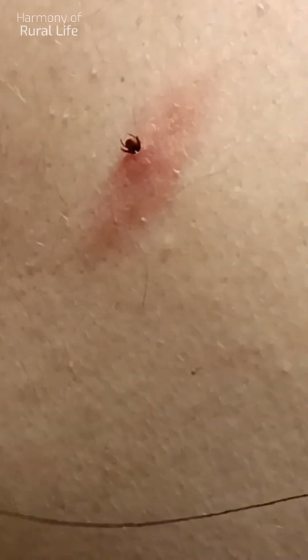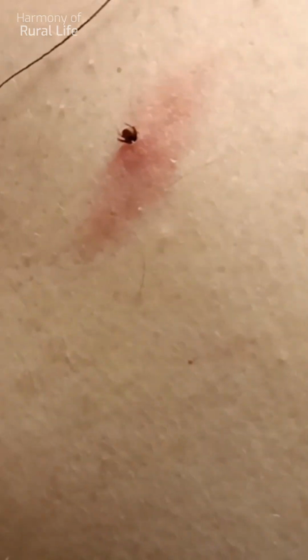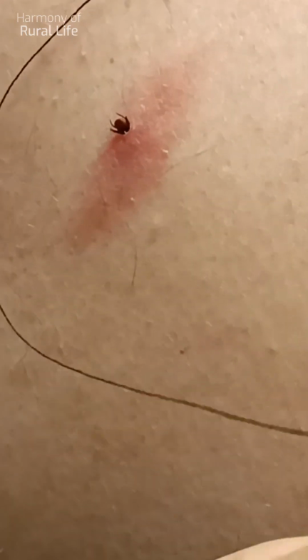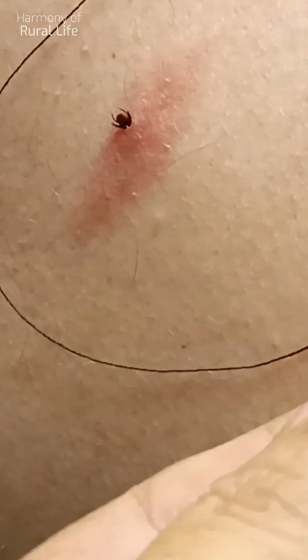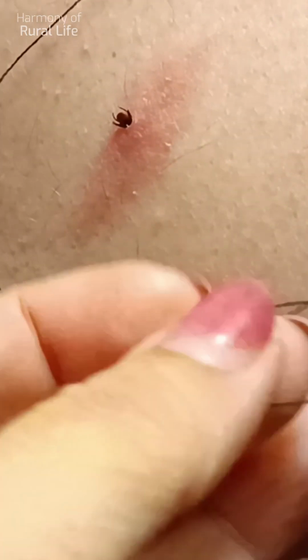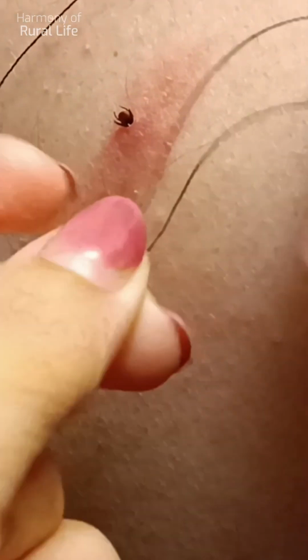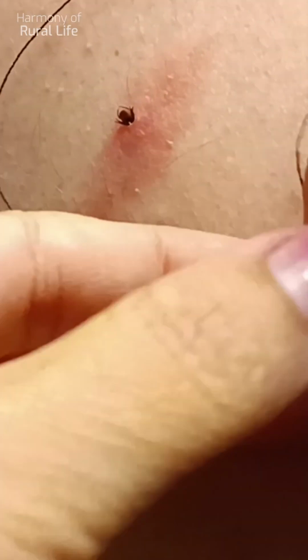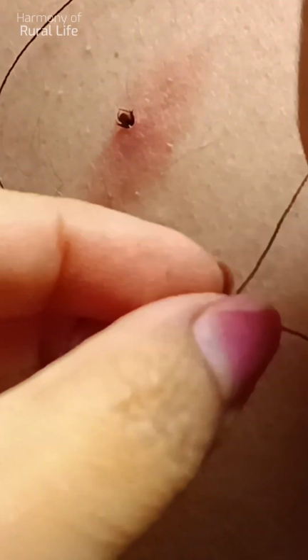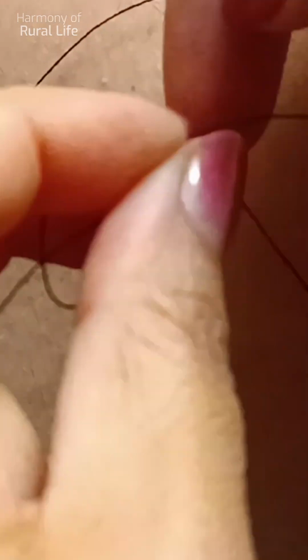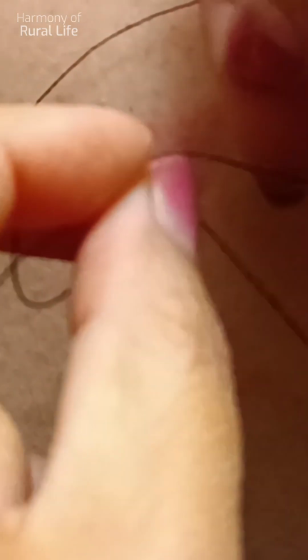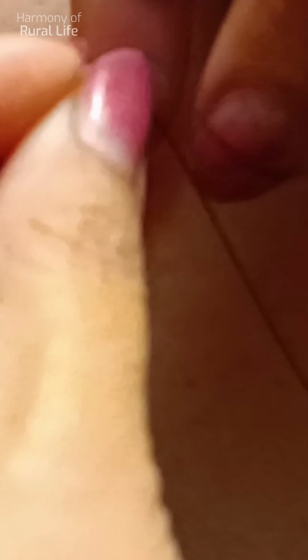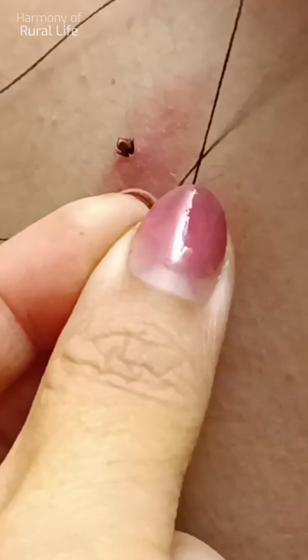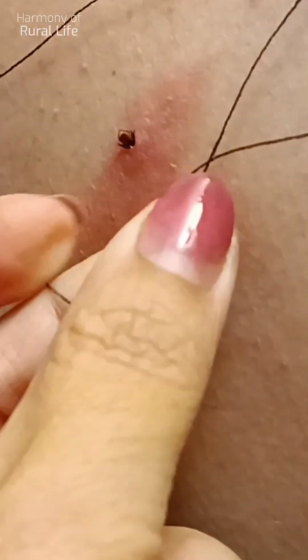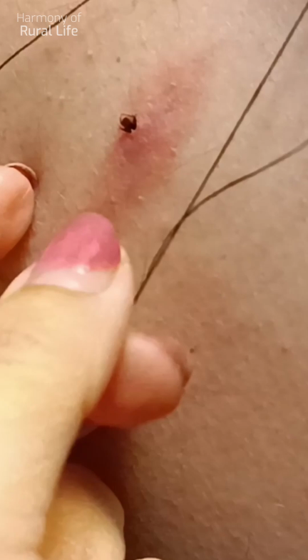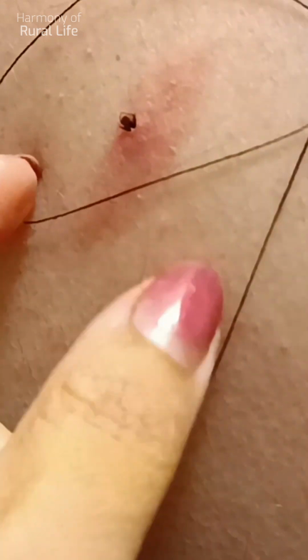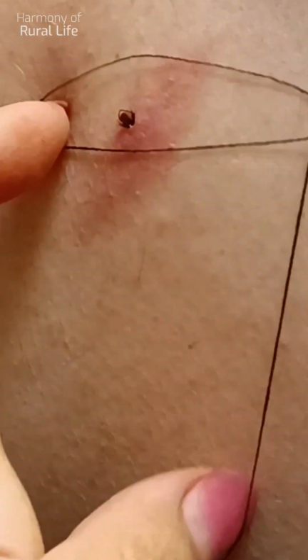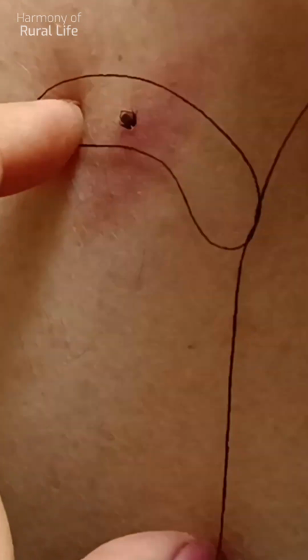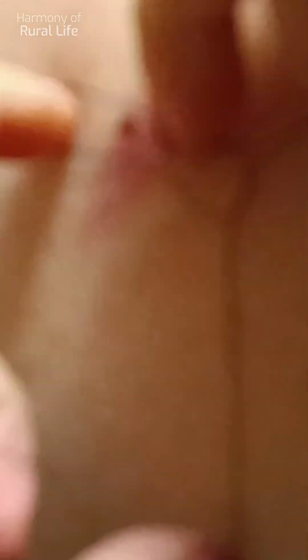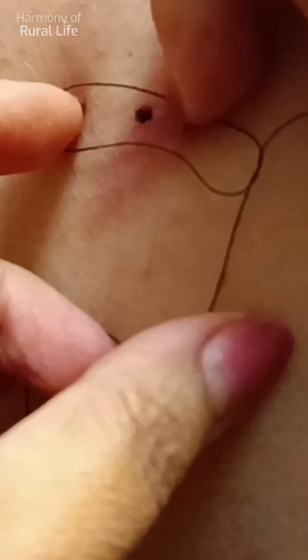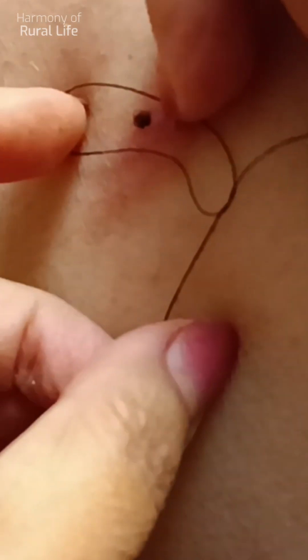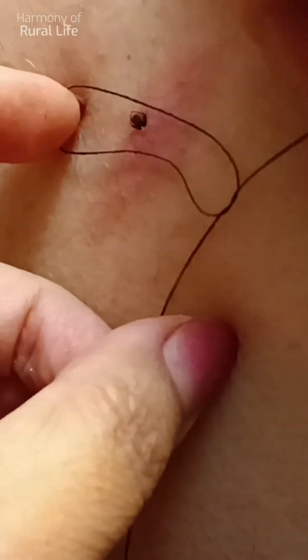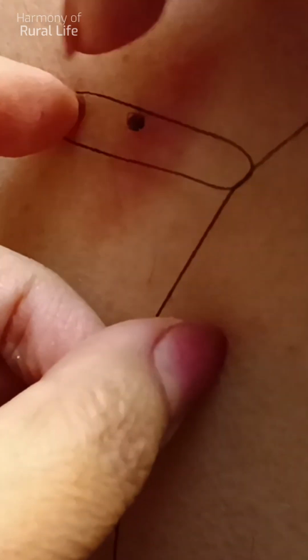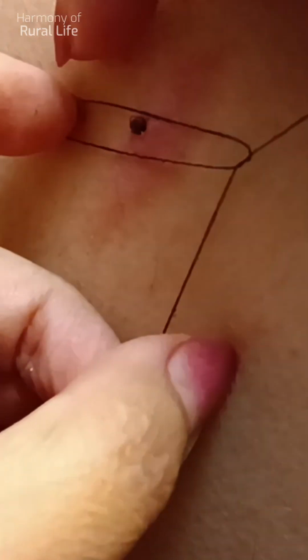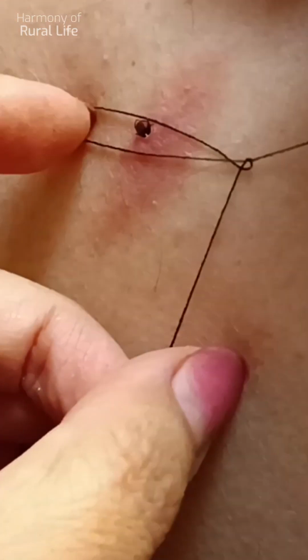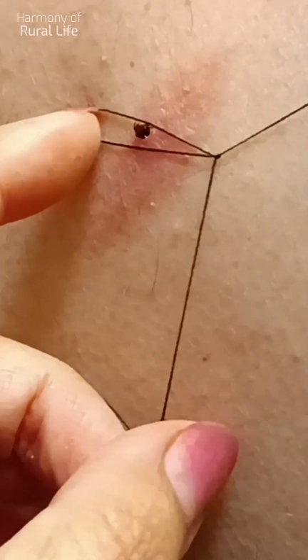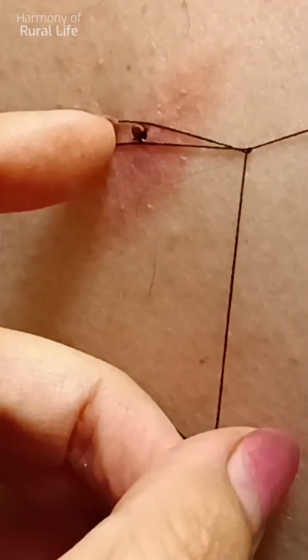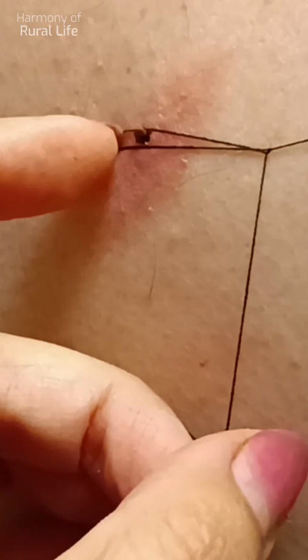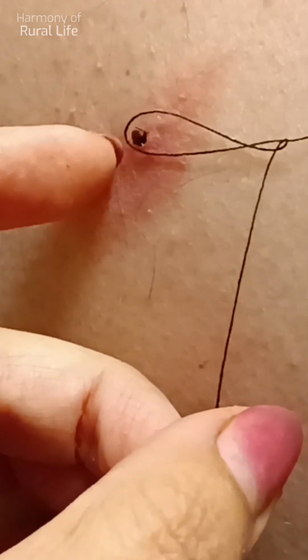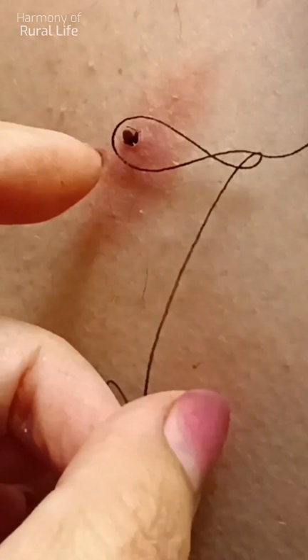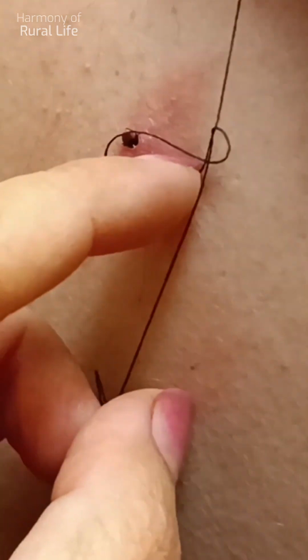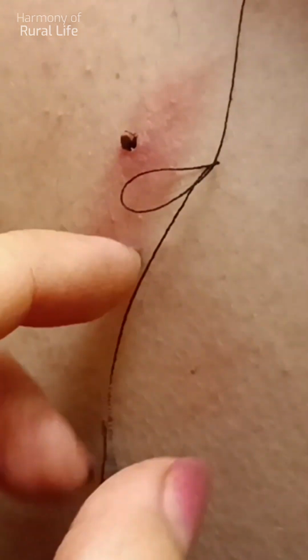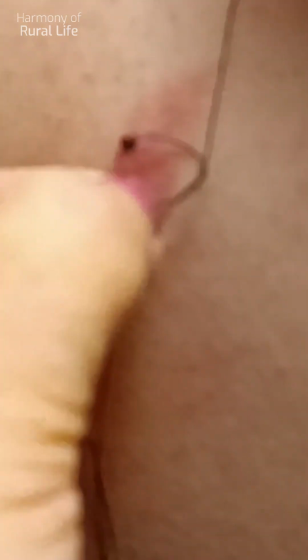If you can't see a doctor, you'll have to do it yourself. How to remove a tick yourself? Using a special device for removing ticks — a tick plucker — sold in pharmacies or veterinary stores. Slide the device under the tick as close to the skin as possible.